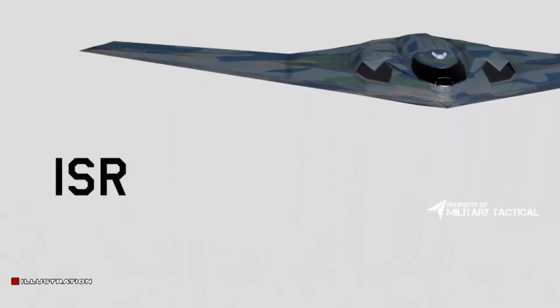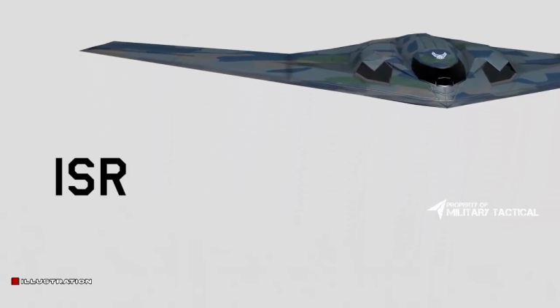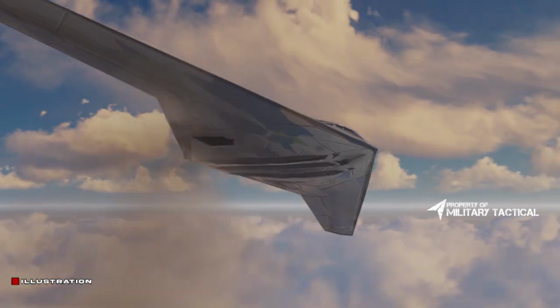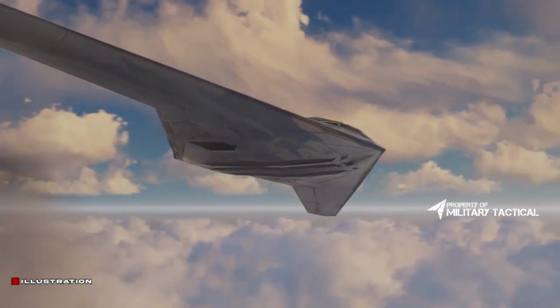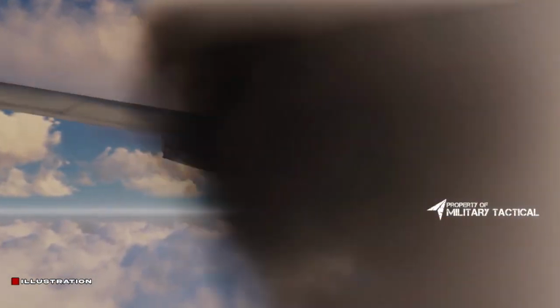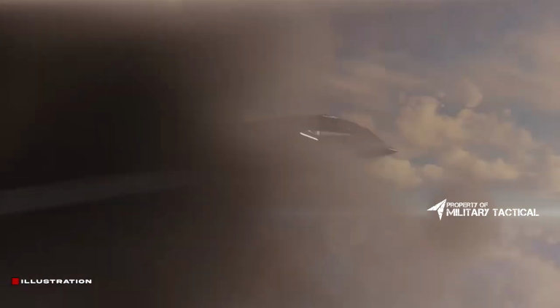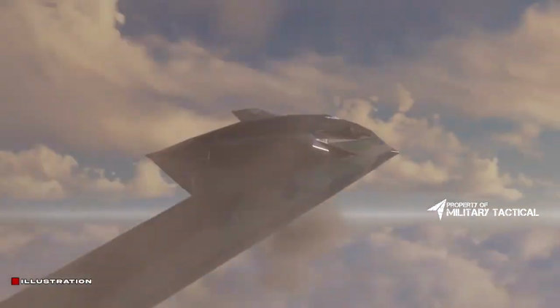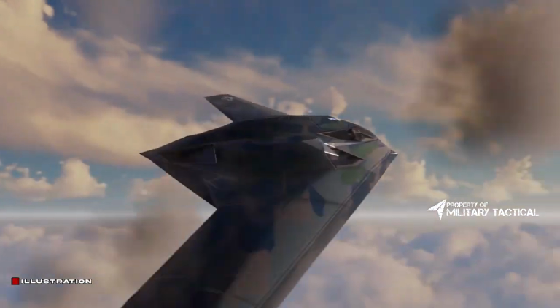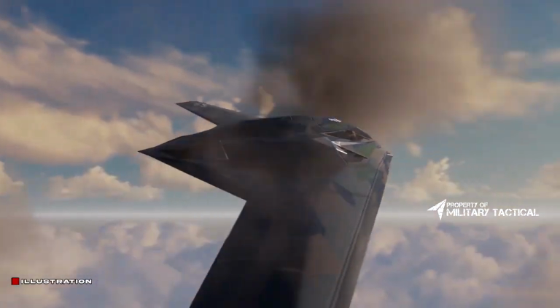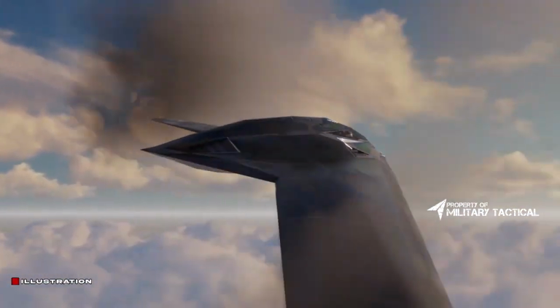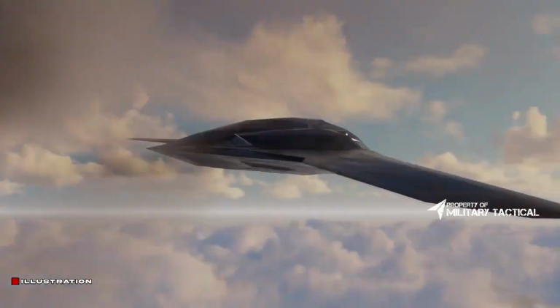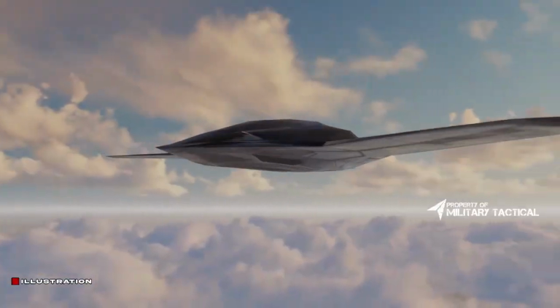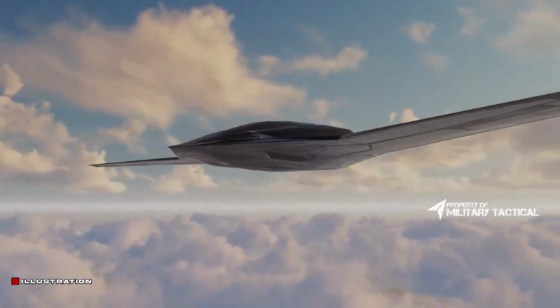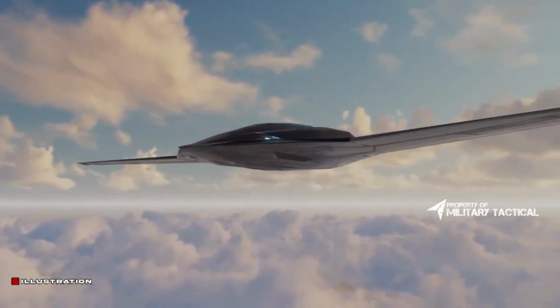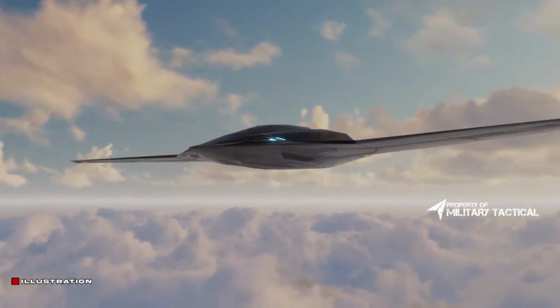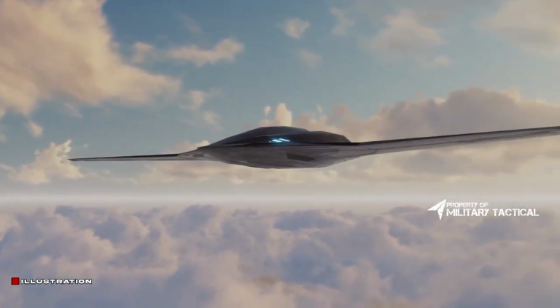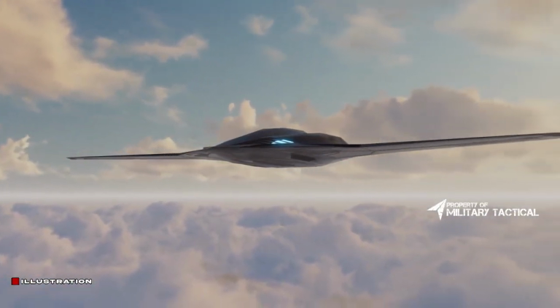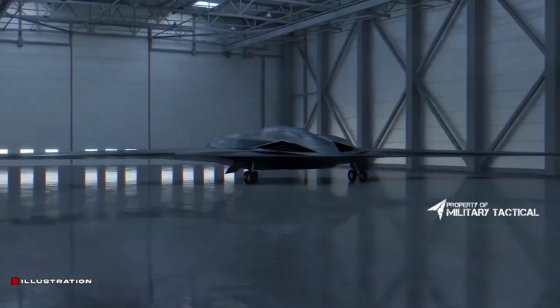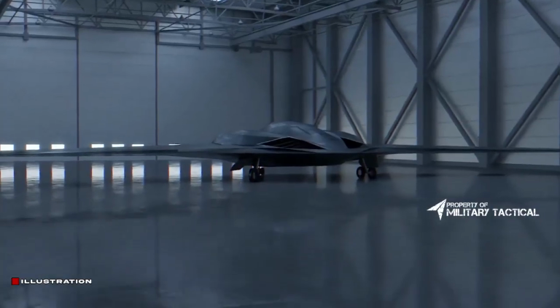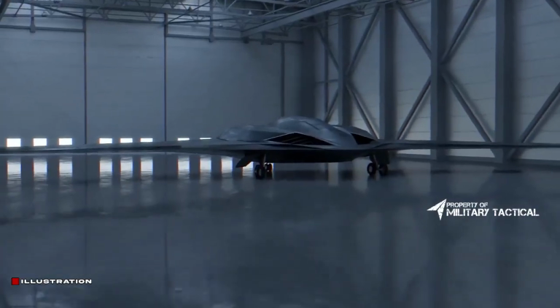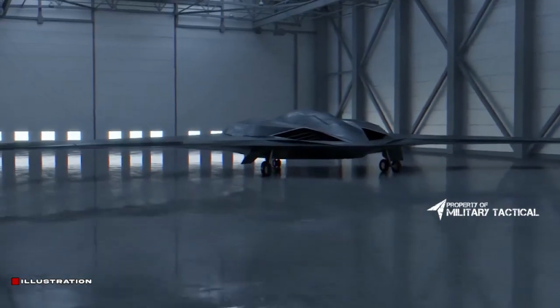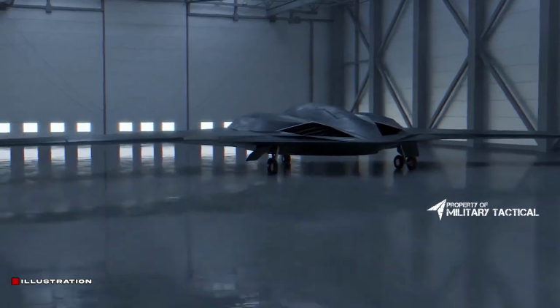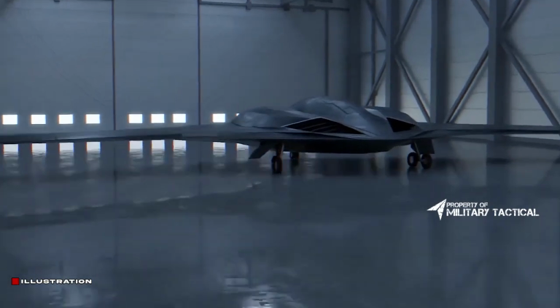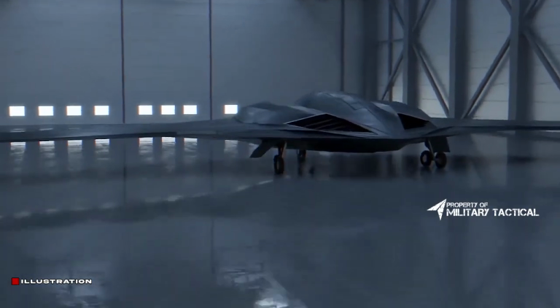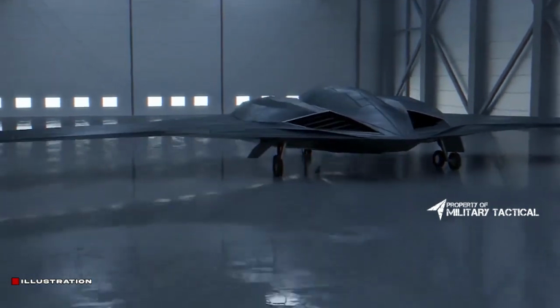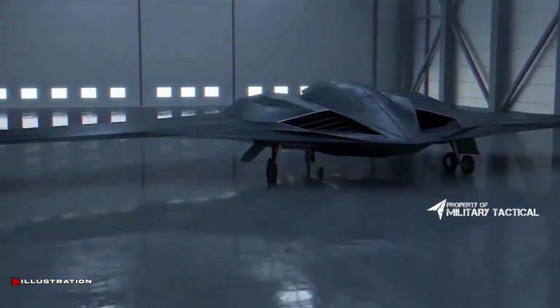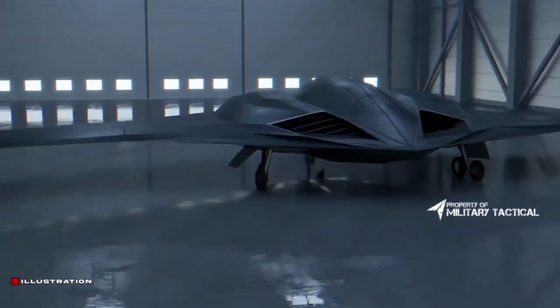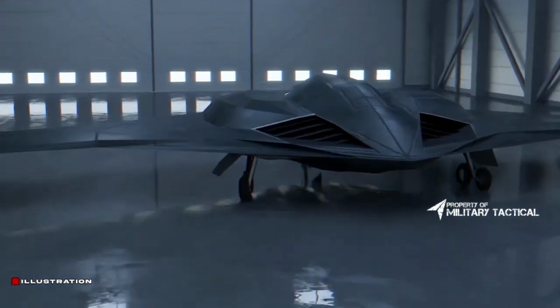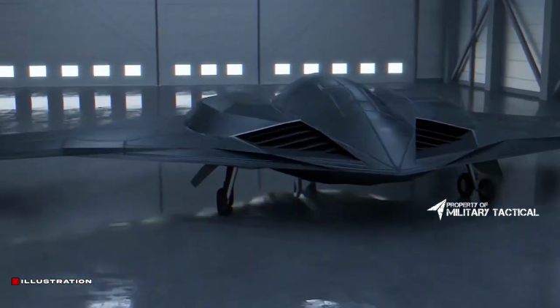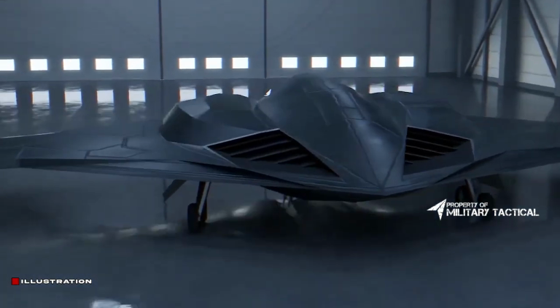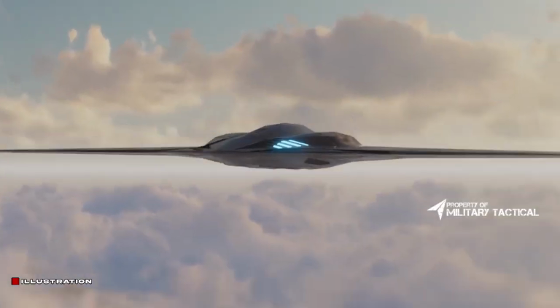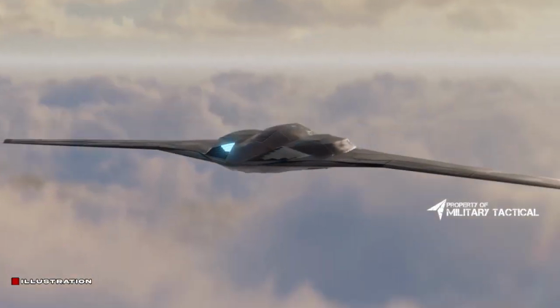Six B-21 Raiders are in various phases of final assembly and test at Northrop Grumman's factory in Palmdale. The aircraft are projected to become the backbone of the U.S. Air Force in the future.